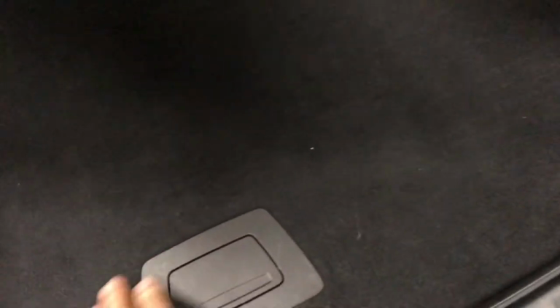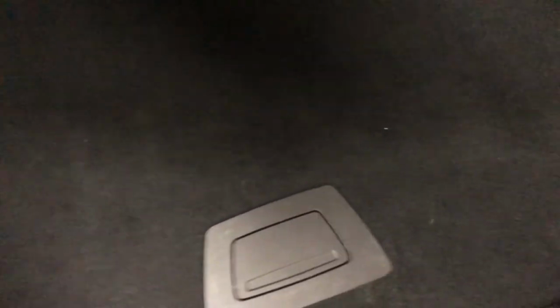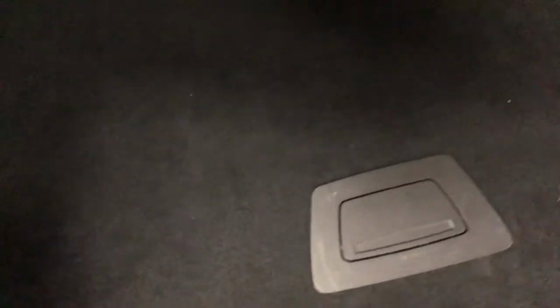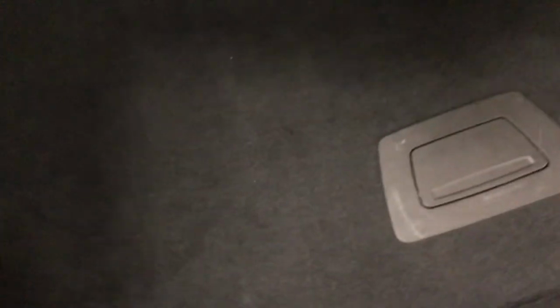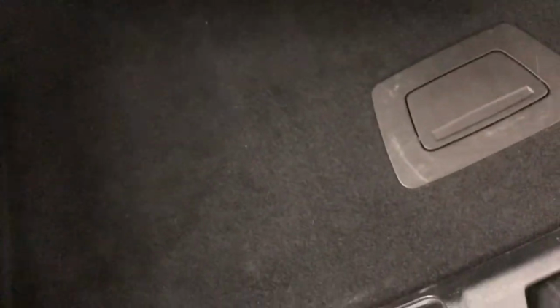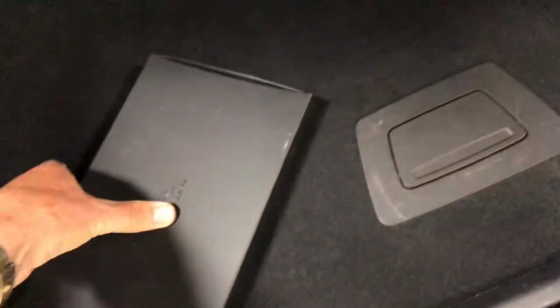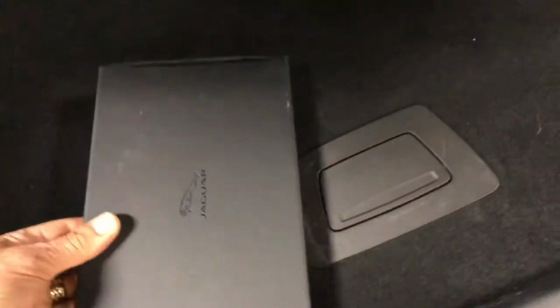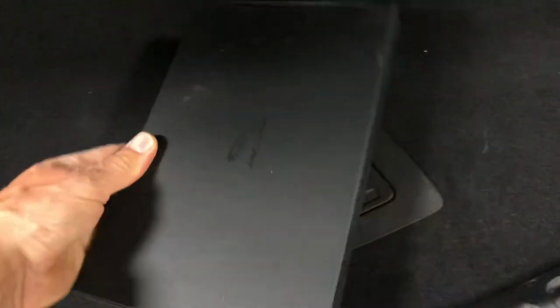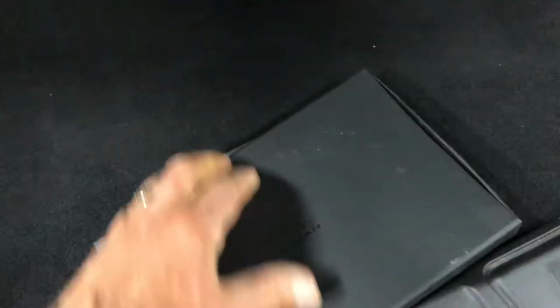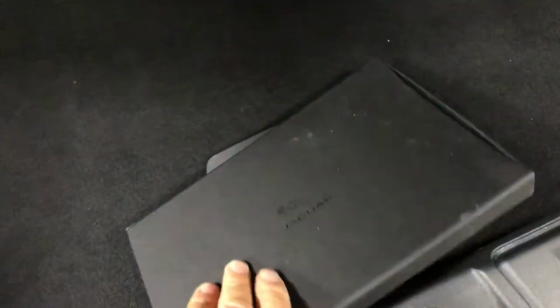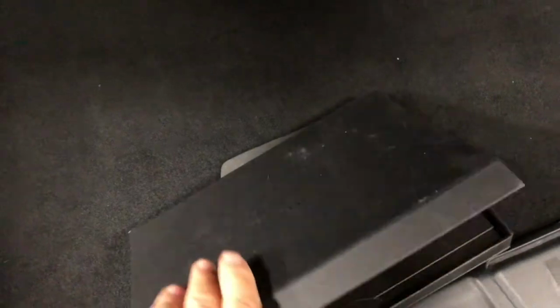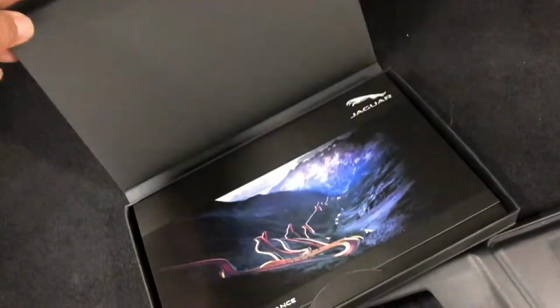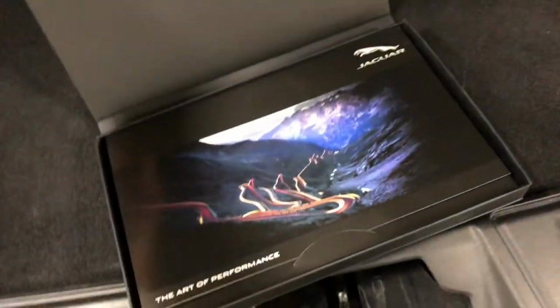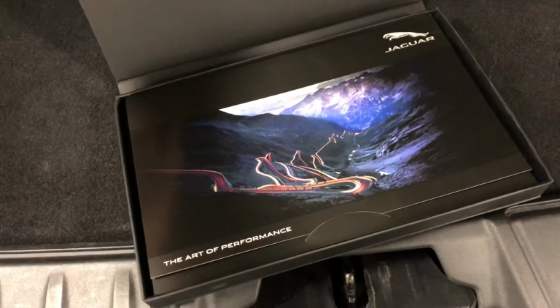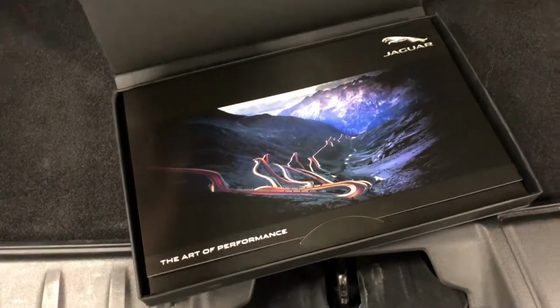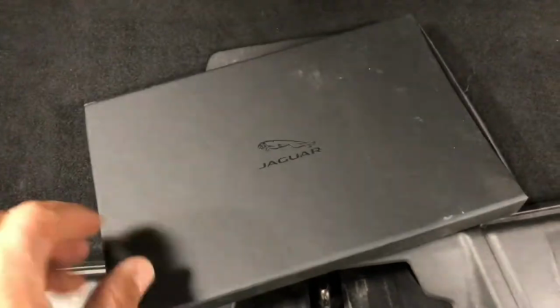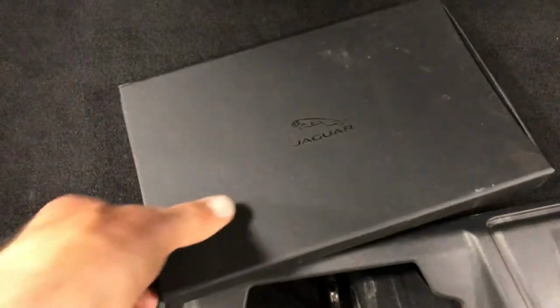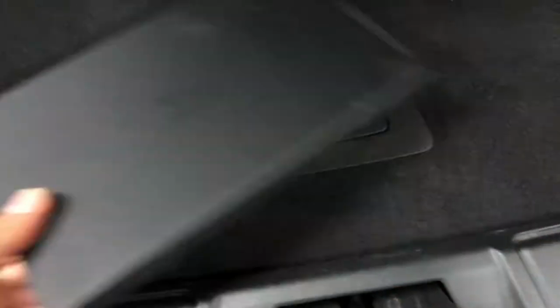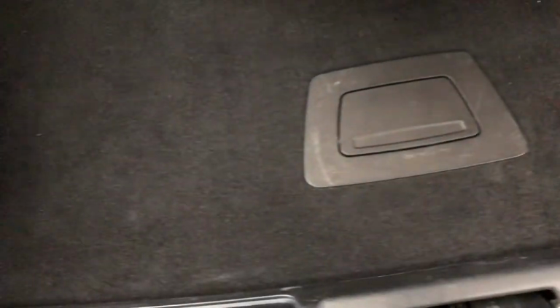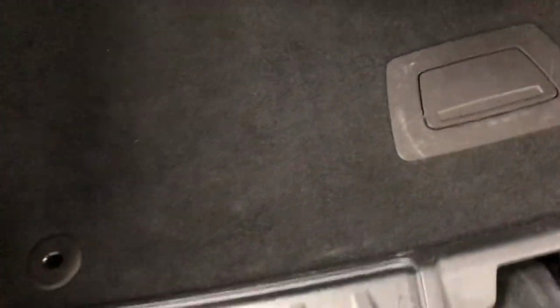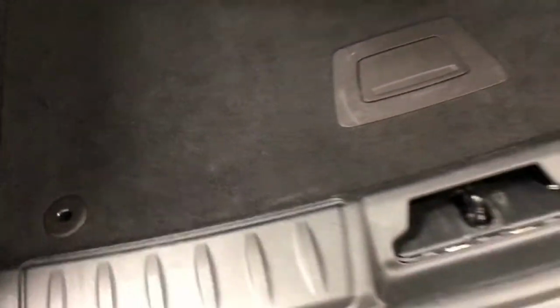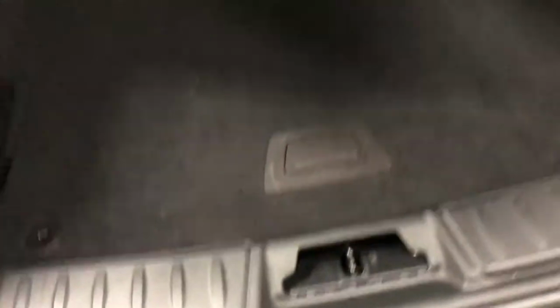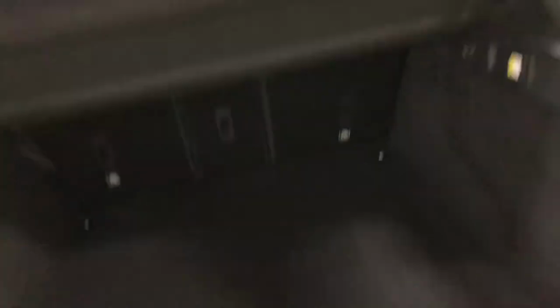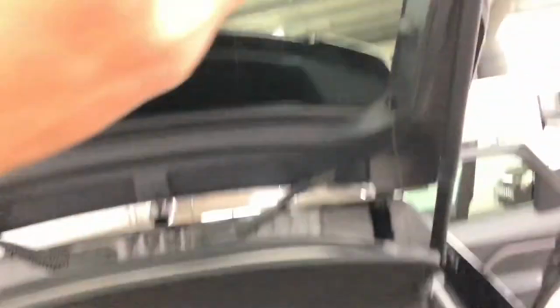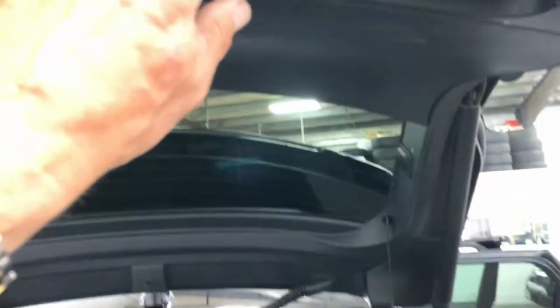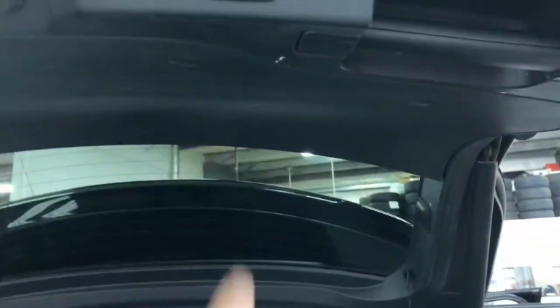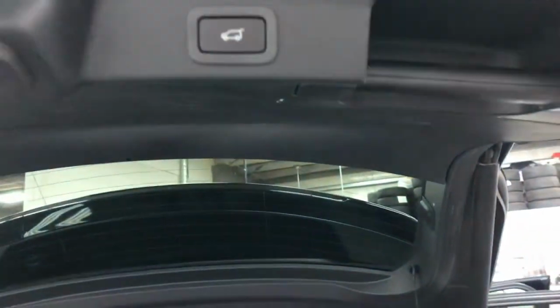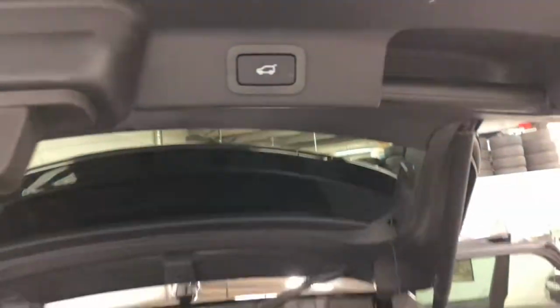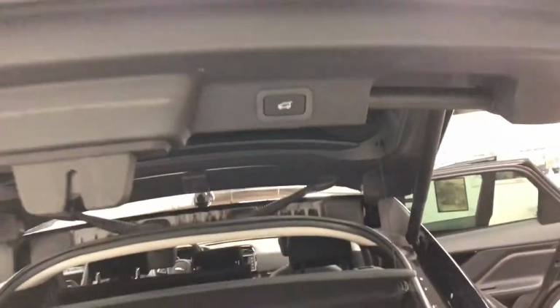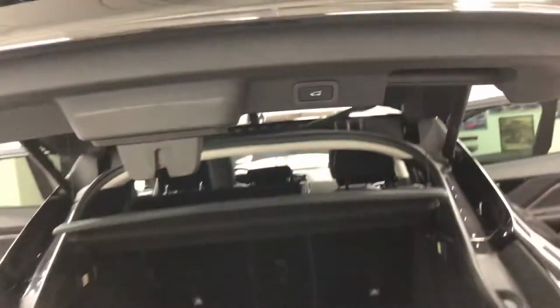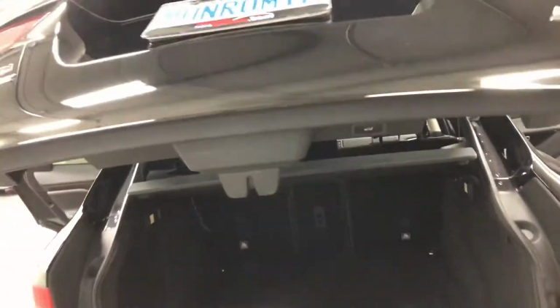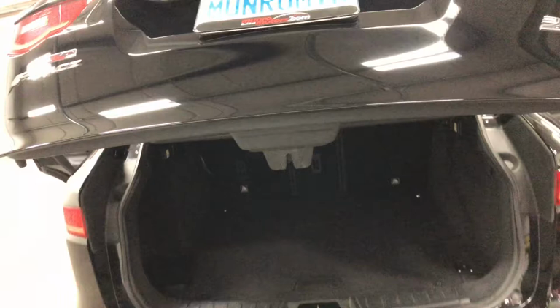We'll just put that back in place. And here we've got a little Jaguar brochure from the original purchase of the vehicle. It's got a power tailgate right there, so just push the button to close the door.